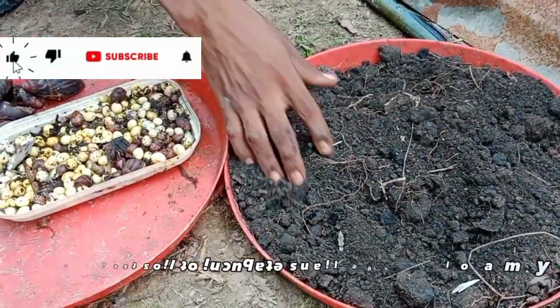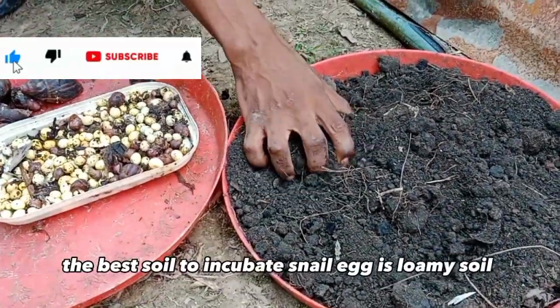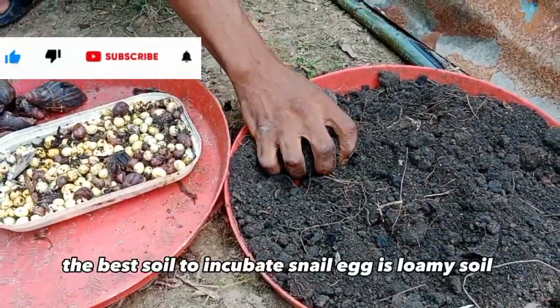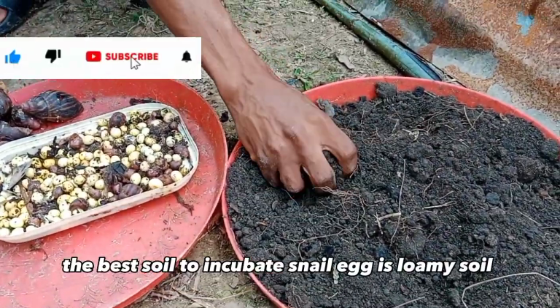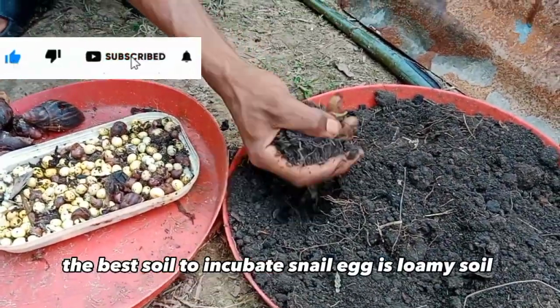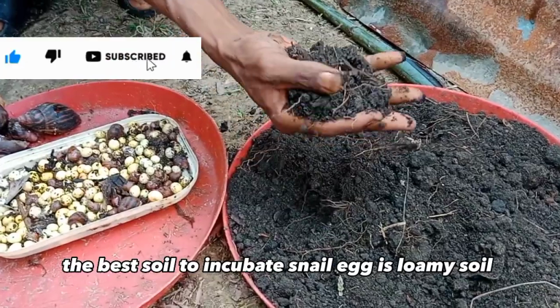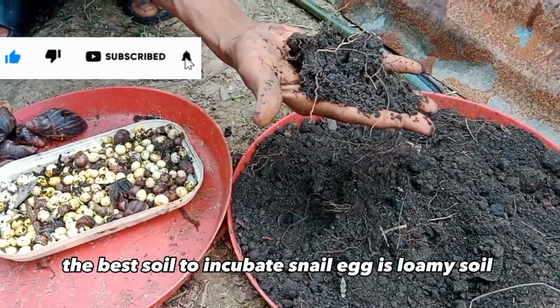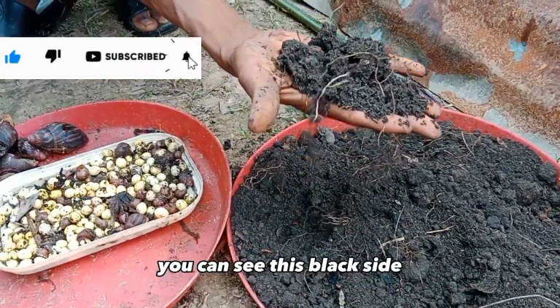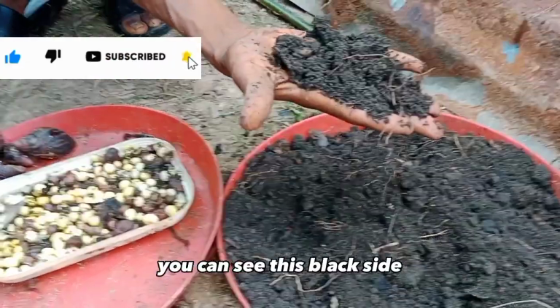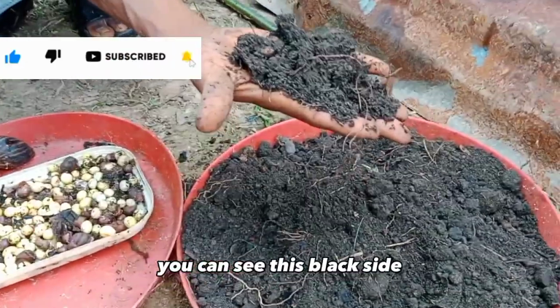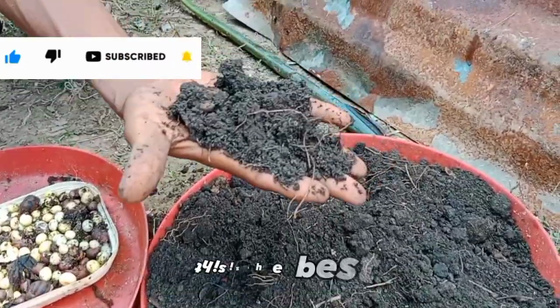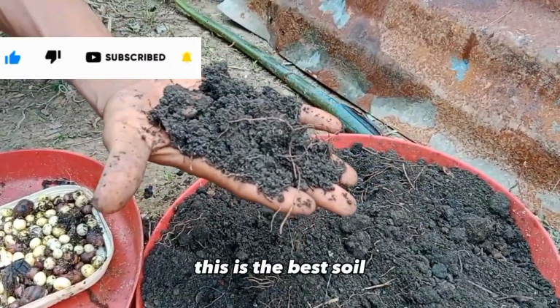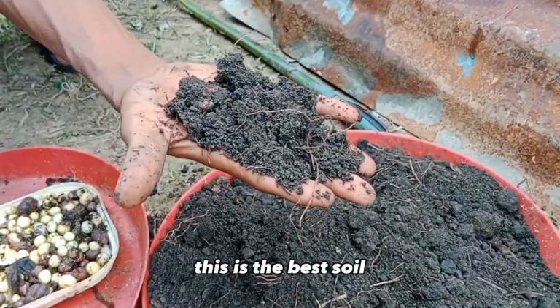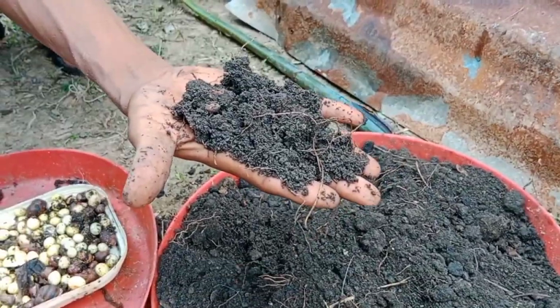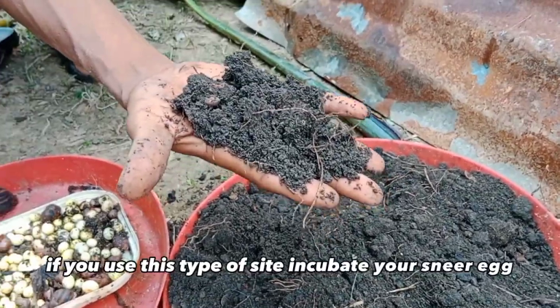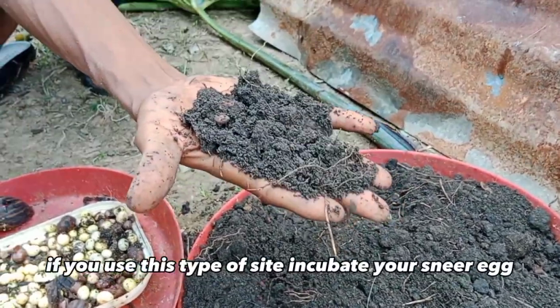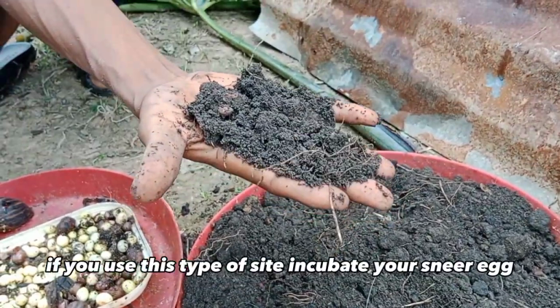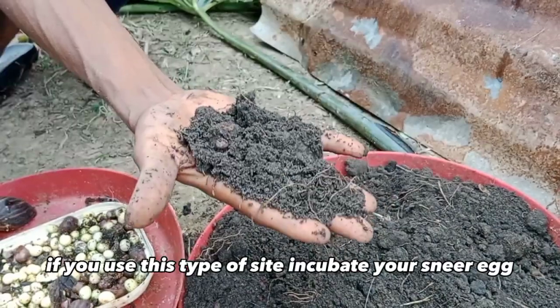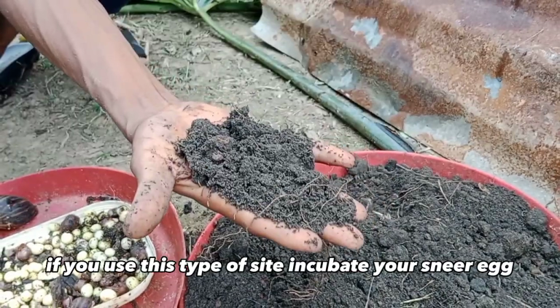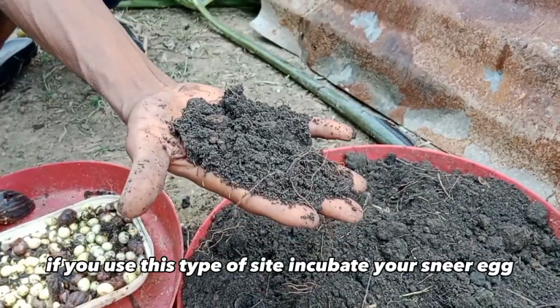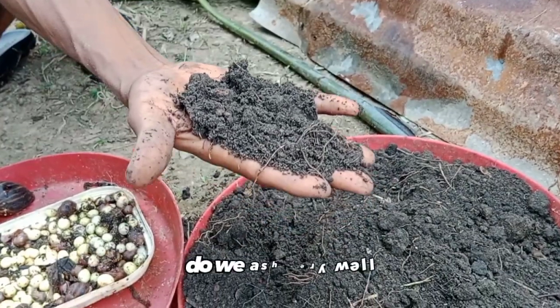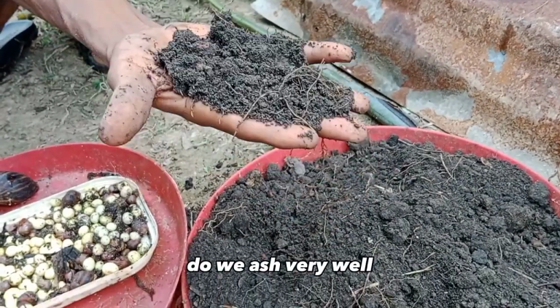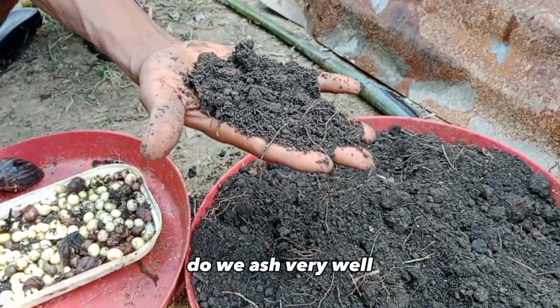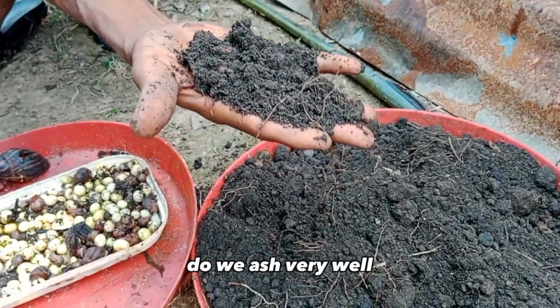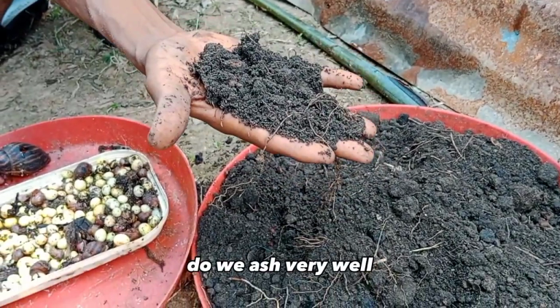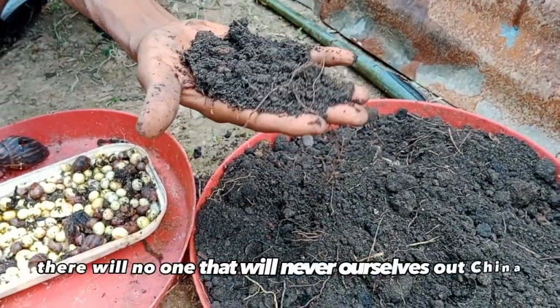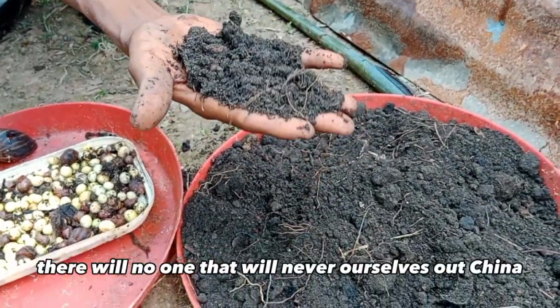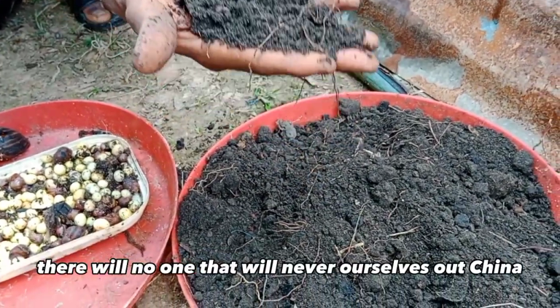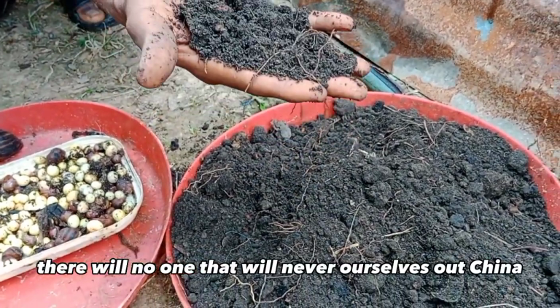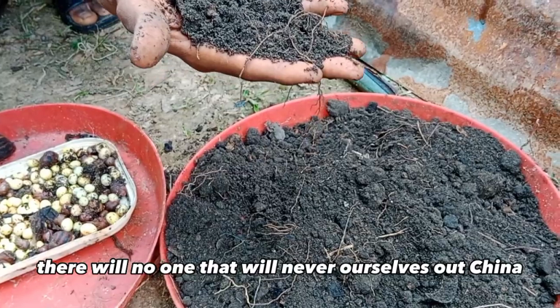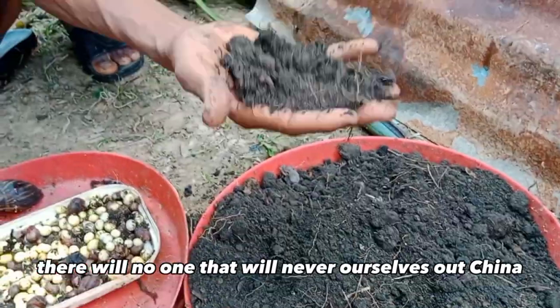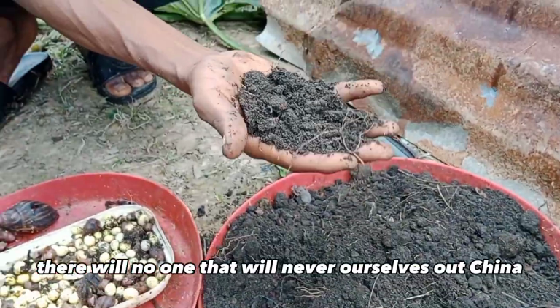The best soil to incubate snail eggs is loamy soil. You can see this black soil — this is the best soil. If you use this type of soil to incubate your snail eggs, they will hatch very well. There will be none that will not hatch. So, I will teach her now.